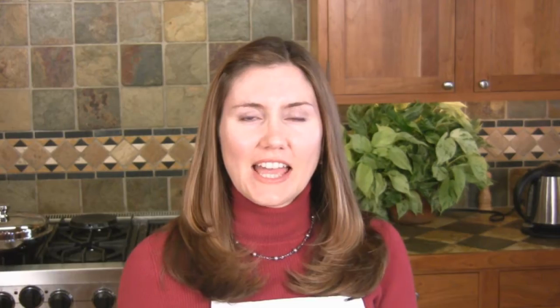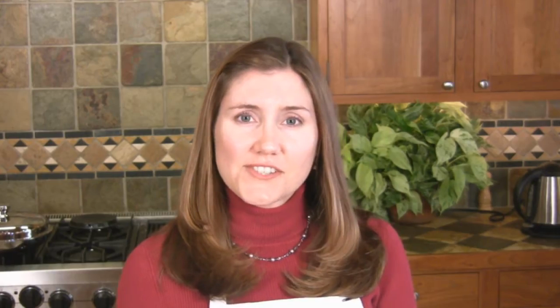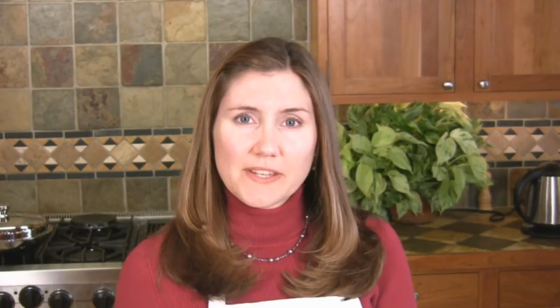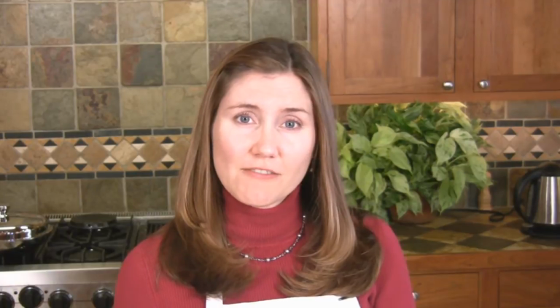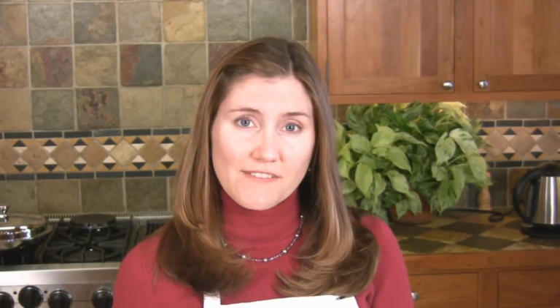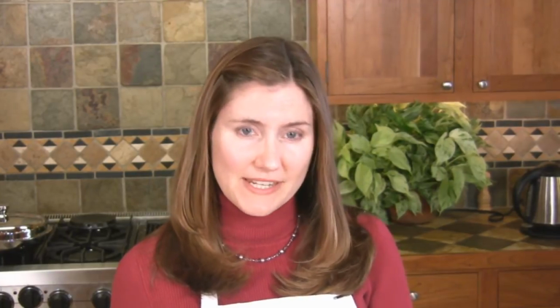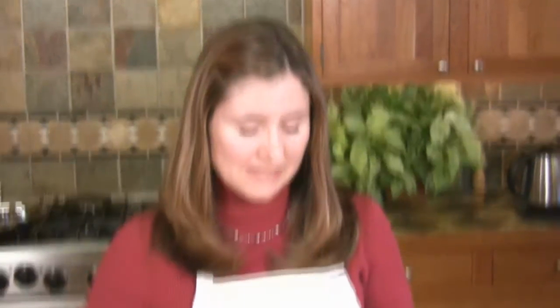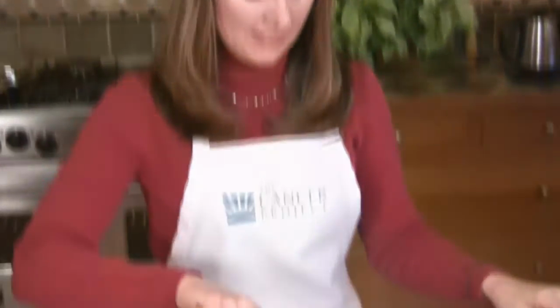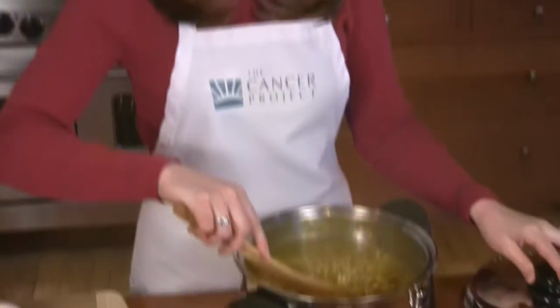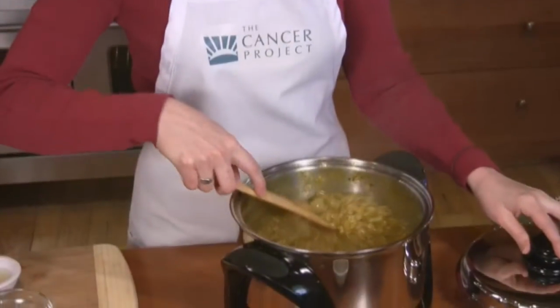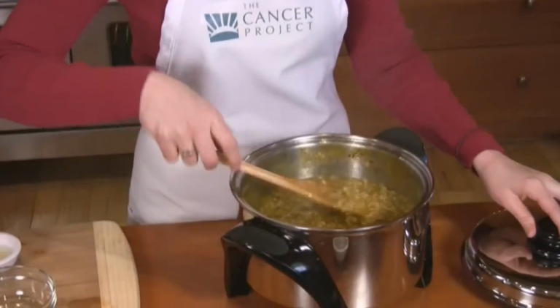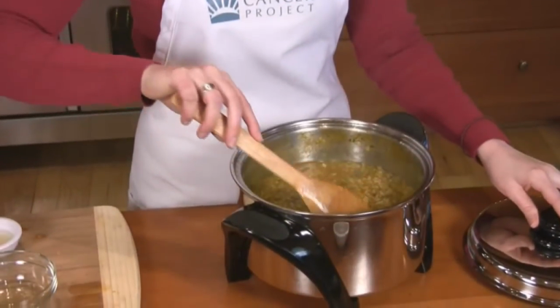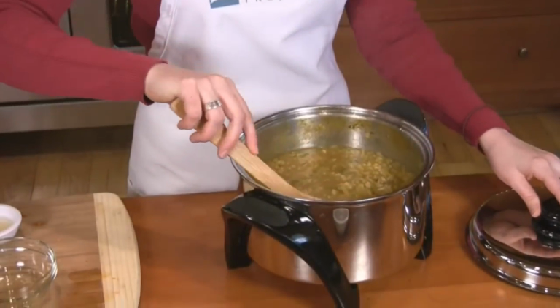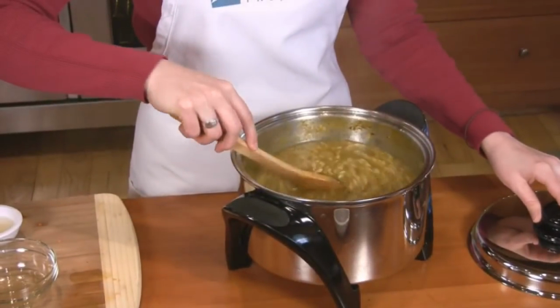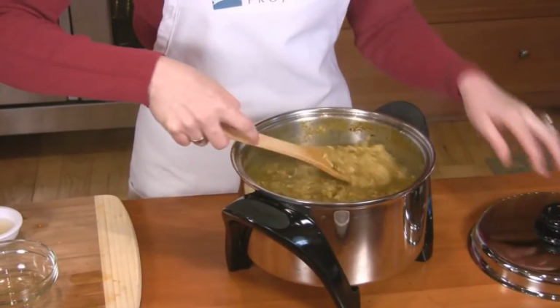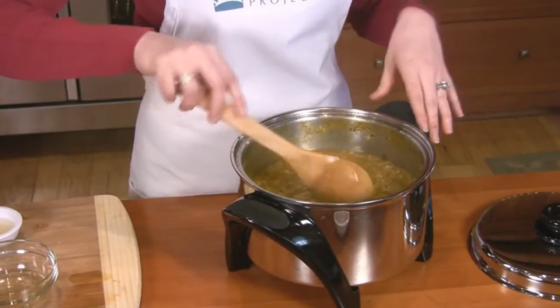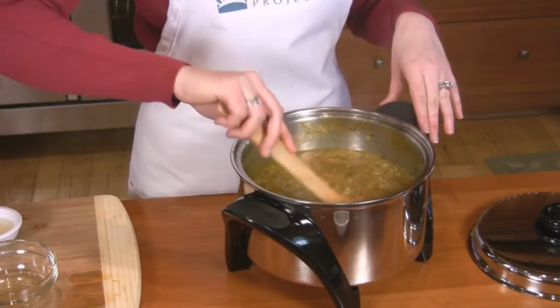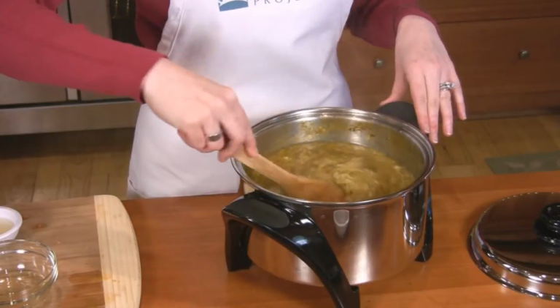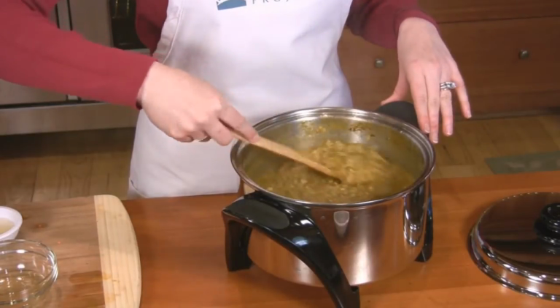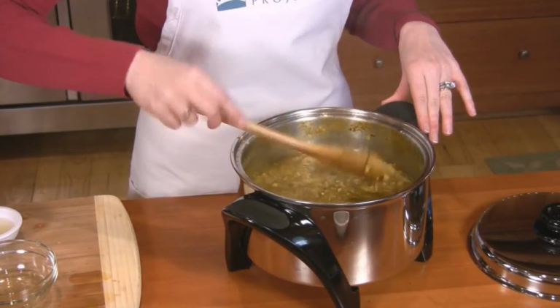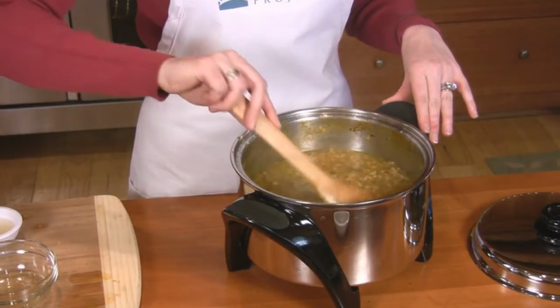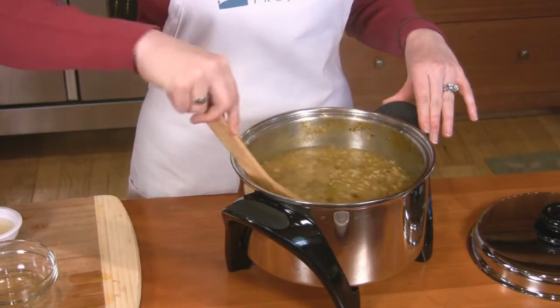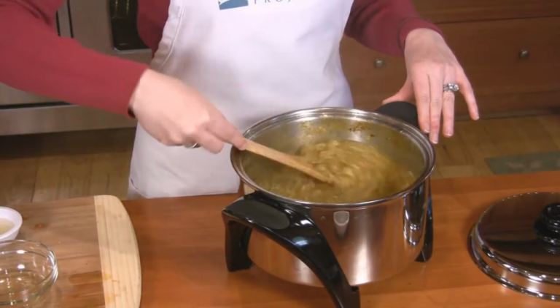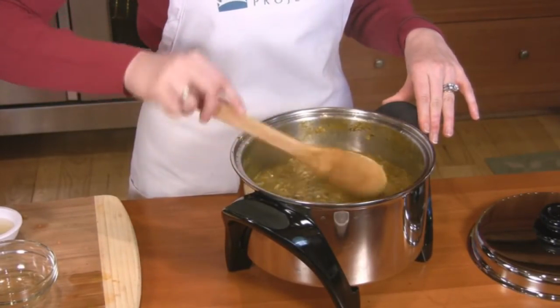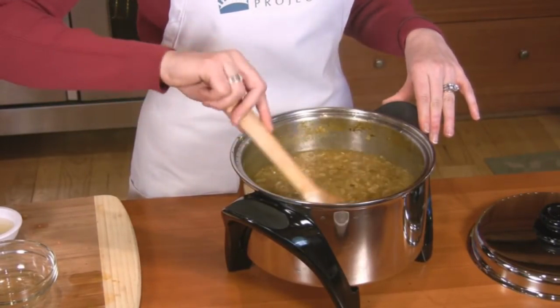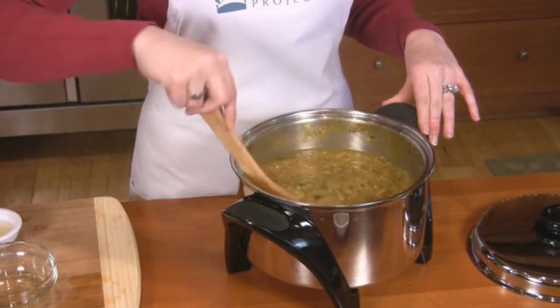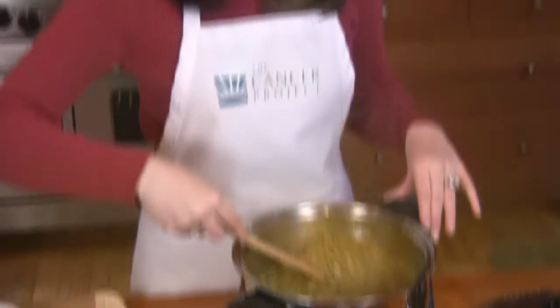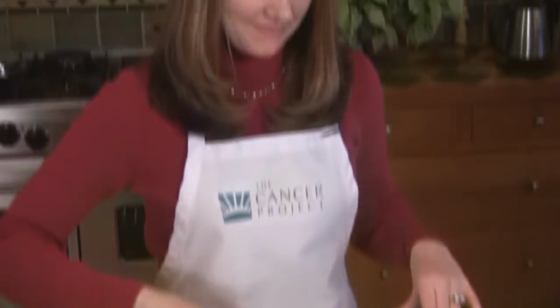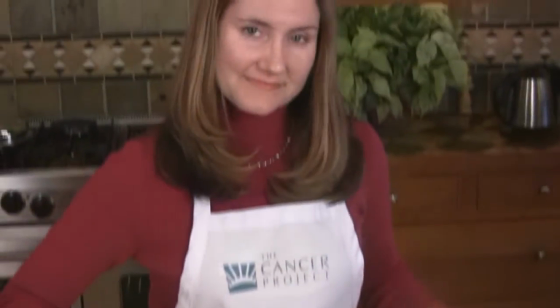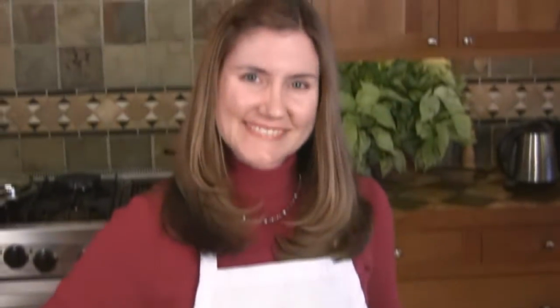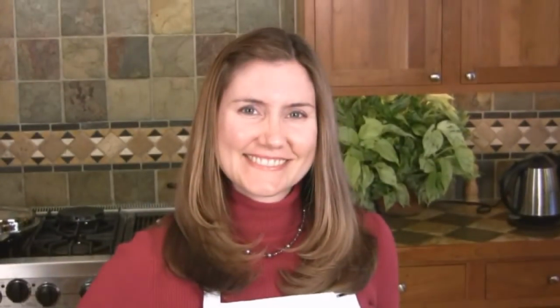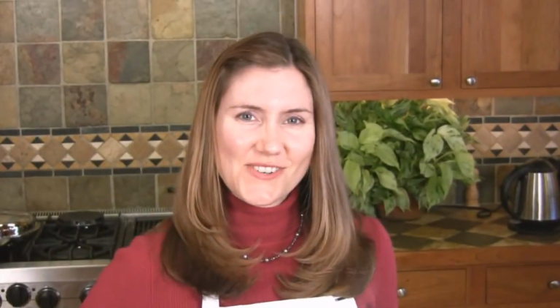After your soup's been cooking for 45 minutes, taste it and see if it needs that extra salt. Then it's ready to serve. It's delicious with whole grain bread and a salad. Enjoy!